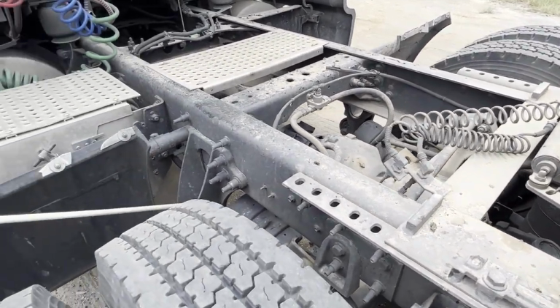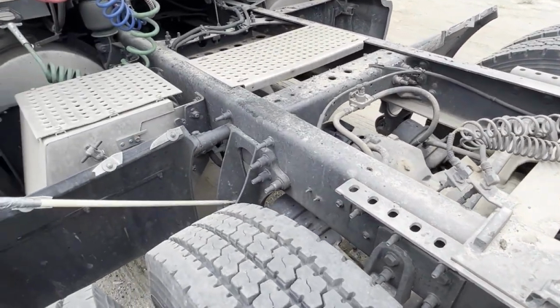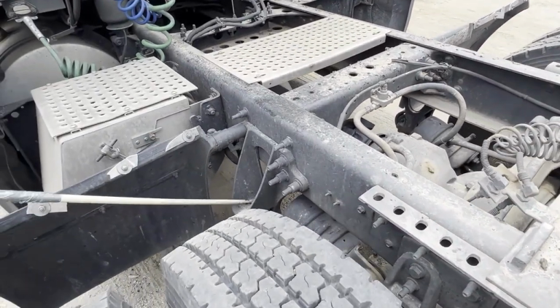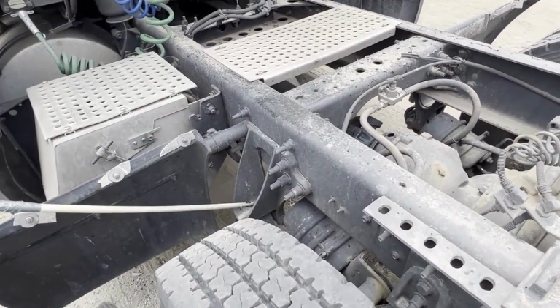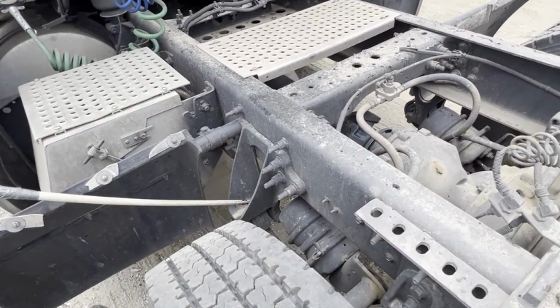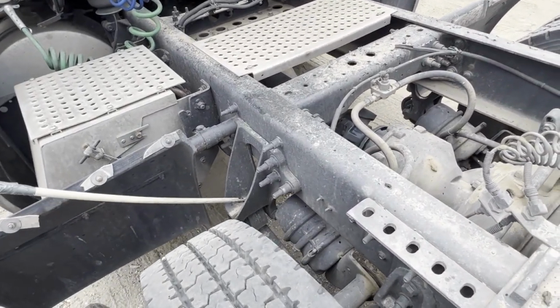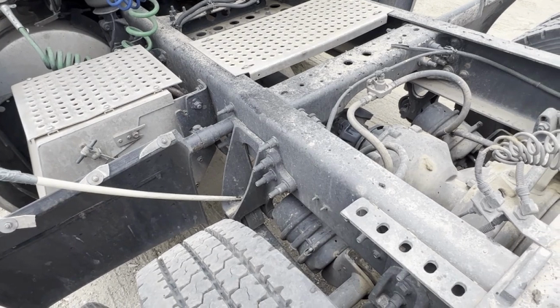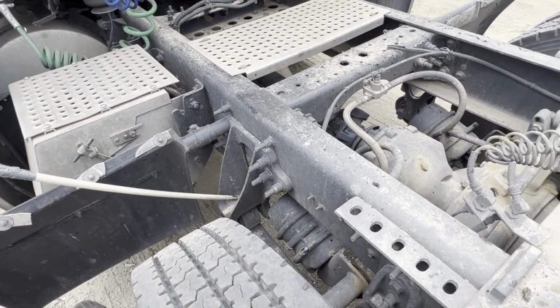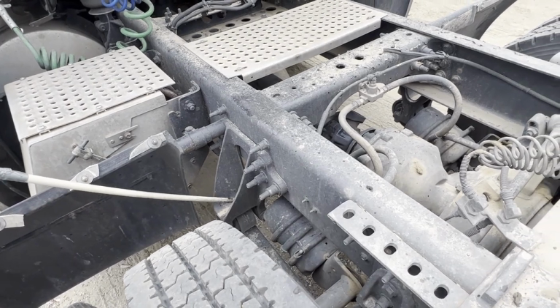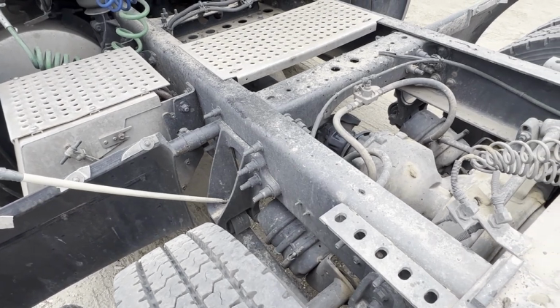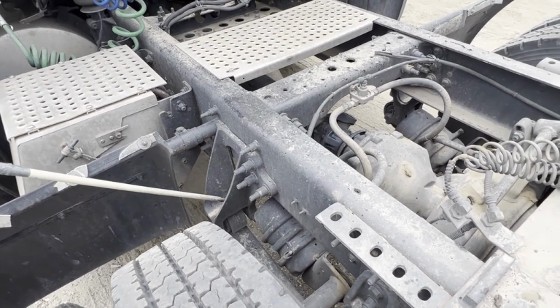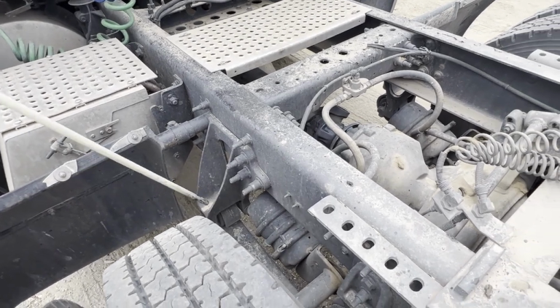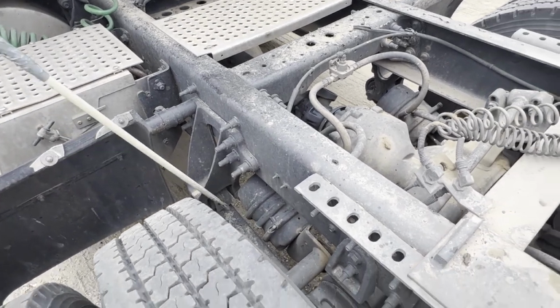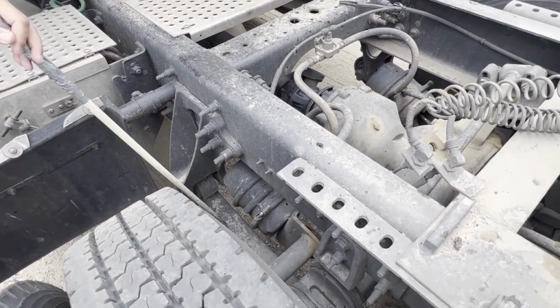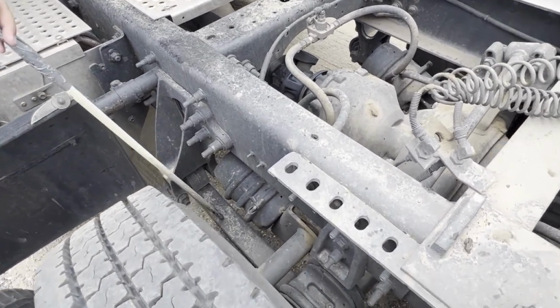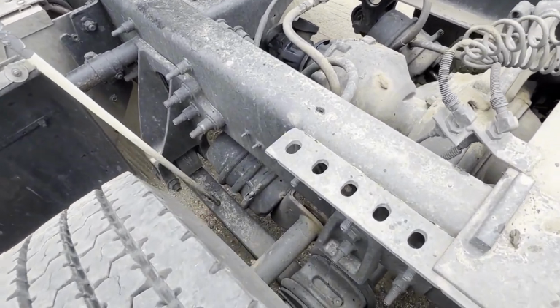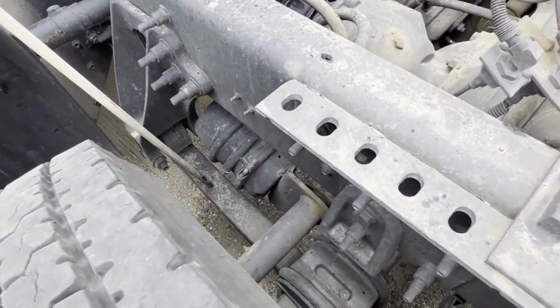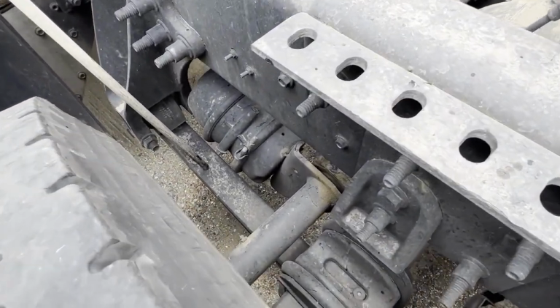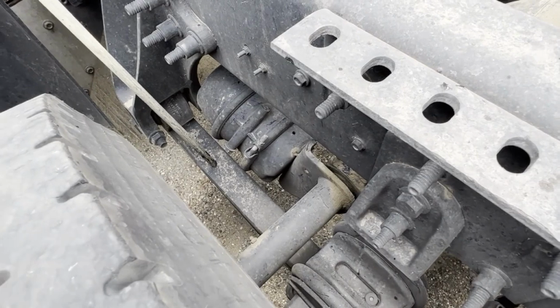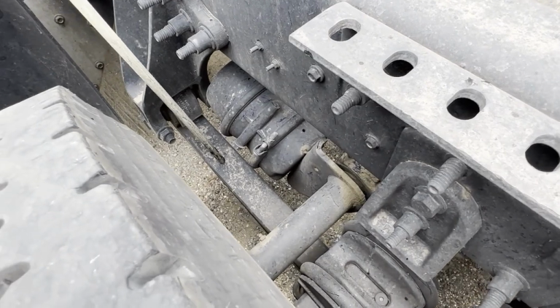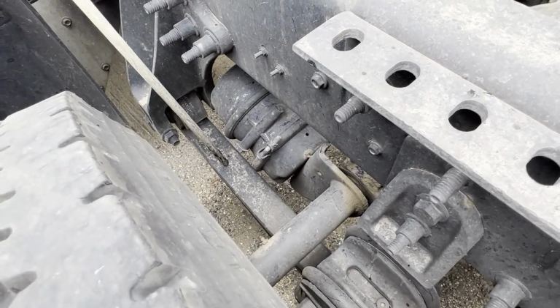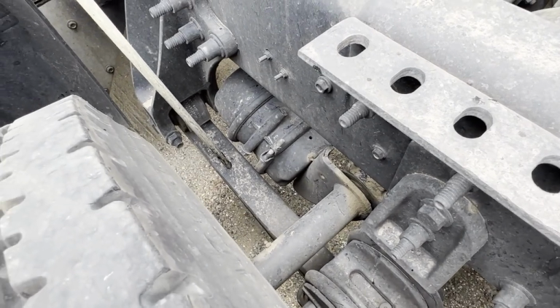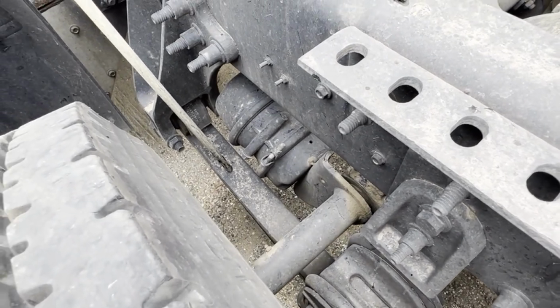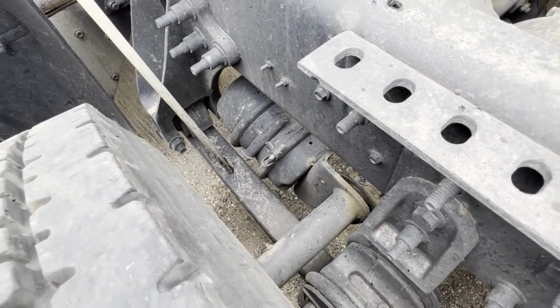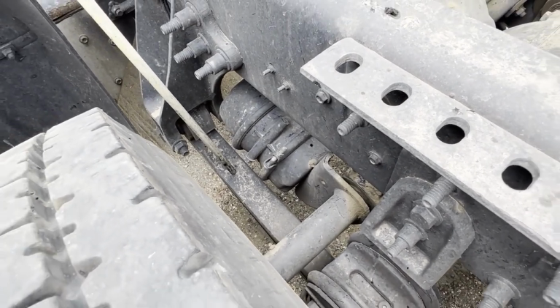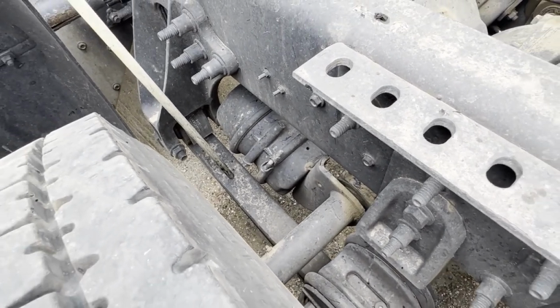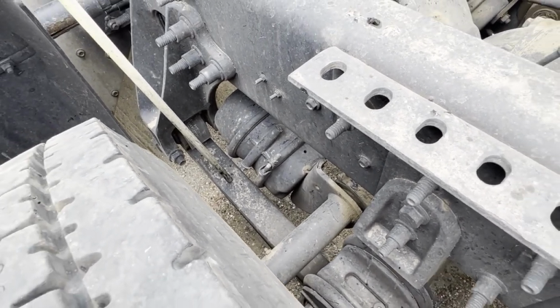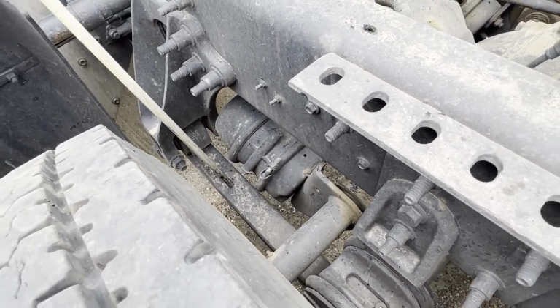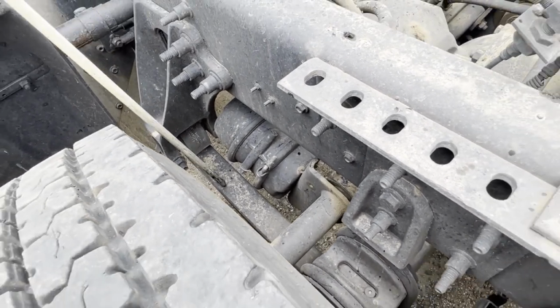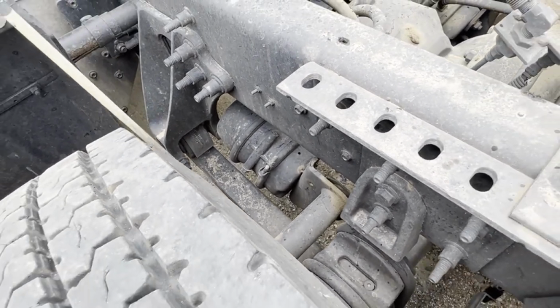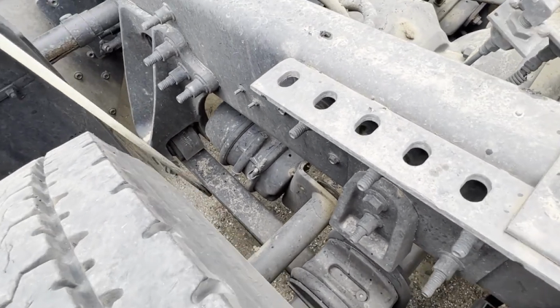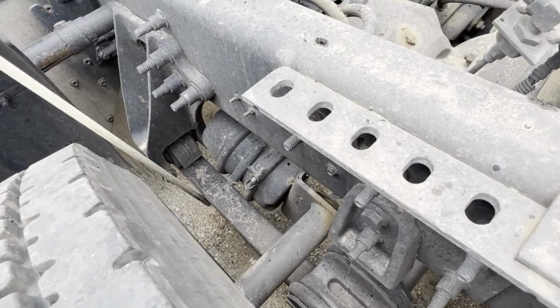My leaf spring mount is properly and securely mounted, it is not bent, cracked, or broken. My leaf spring is properly and securely mounted, it is not bent, cracked, or broken, and there are no signs of shifting — signs of shifting would be uneven leaves.